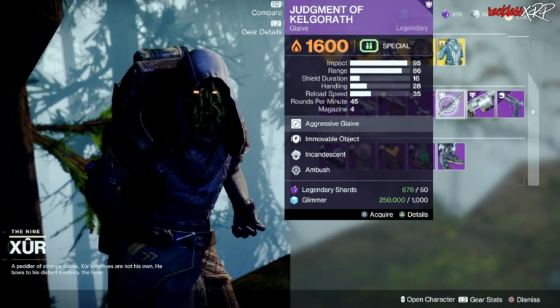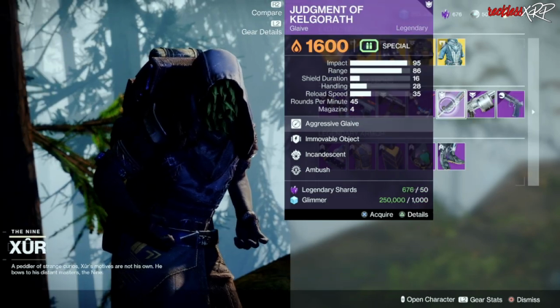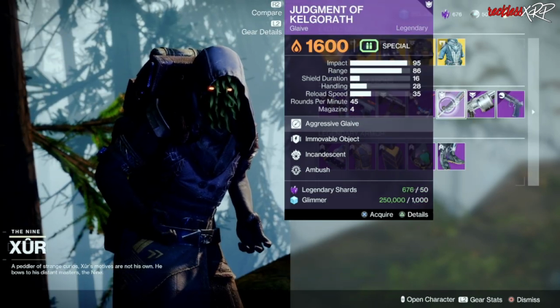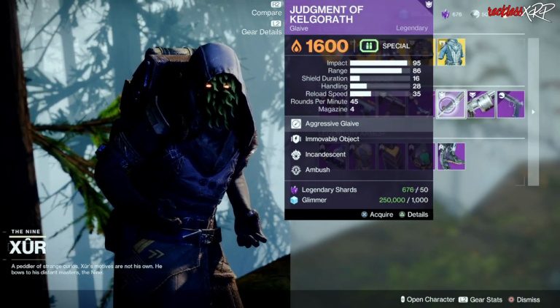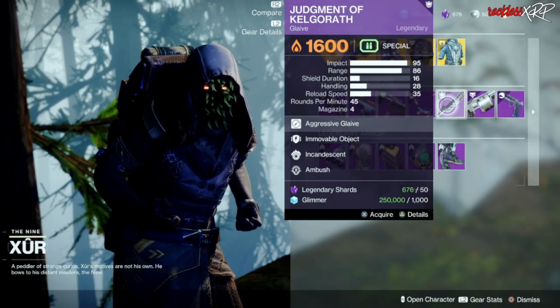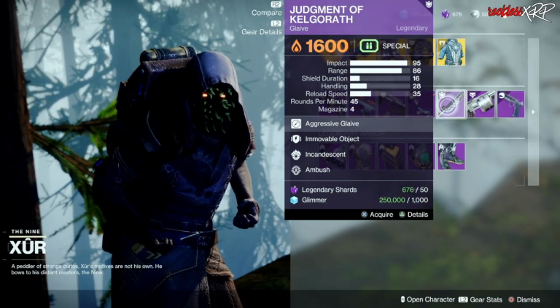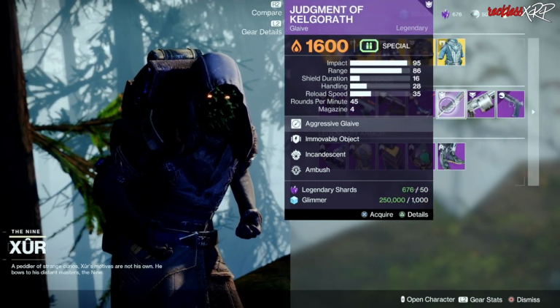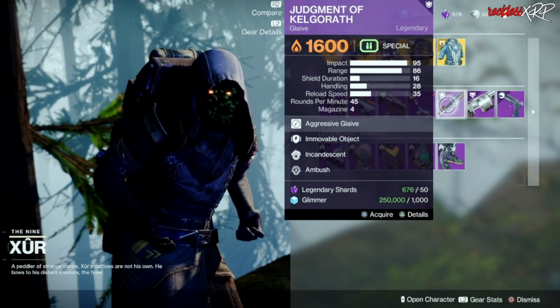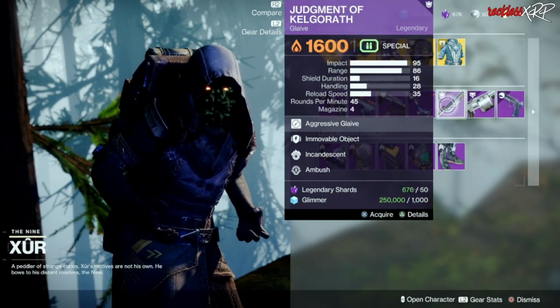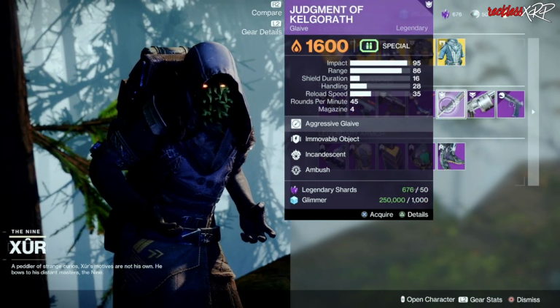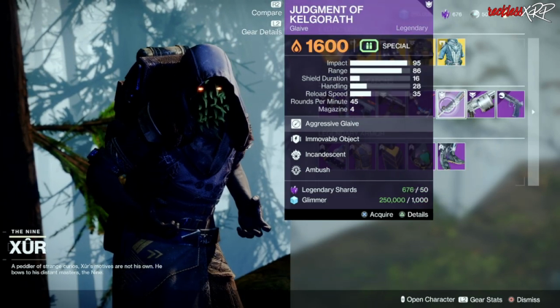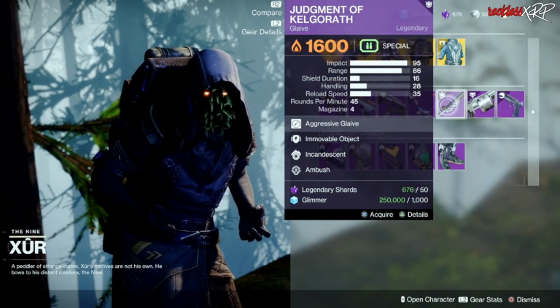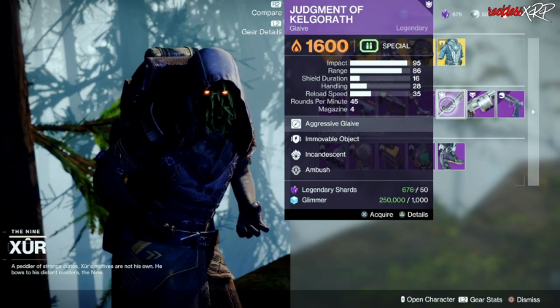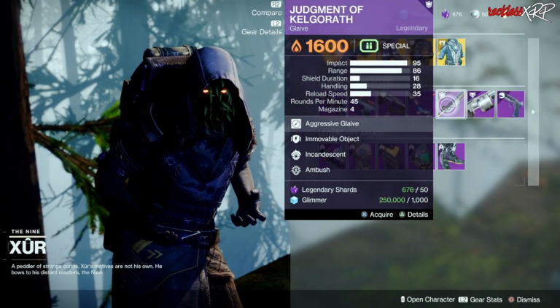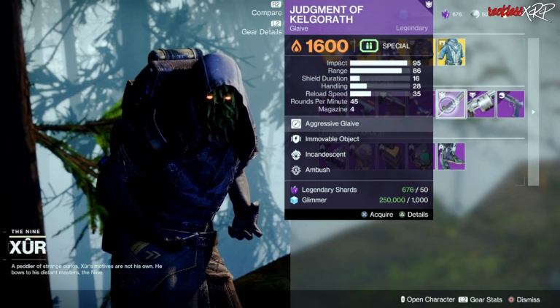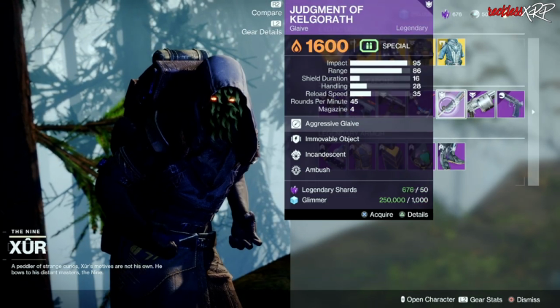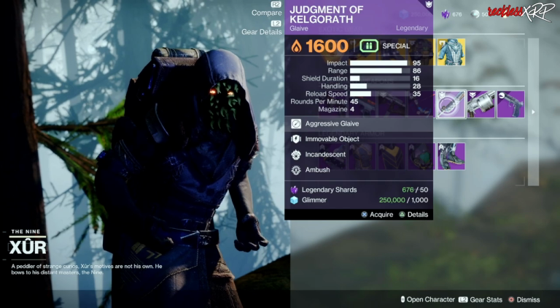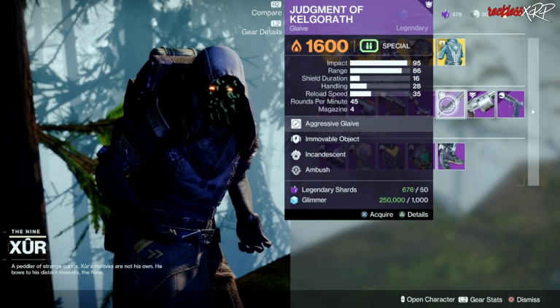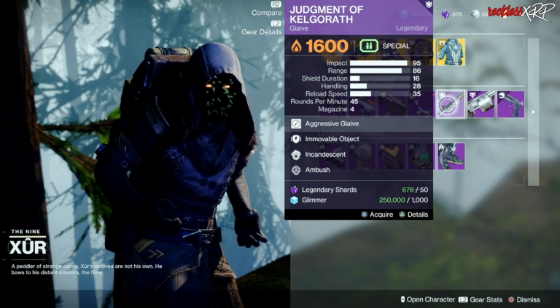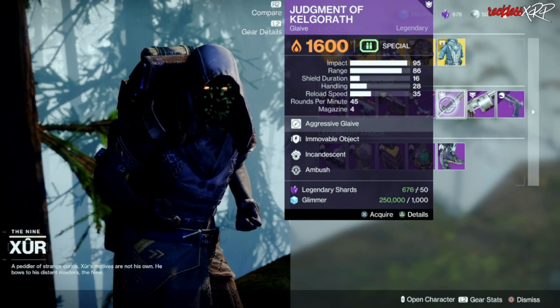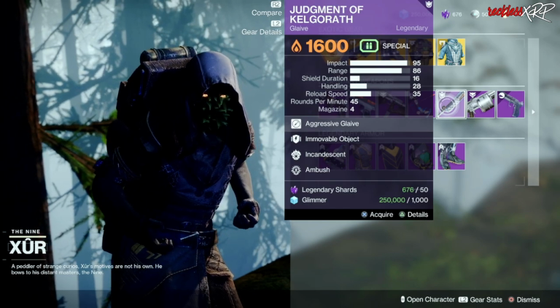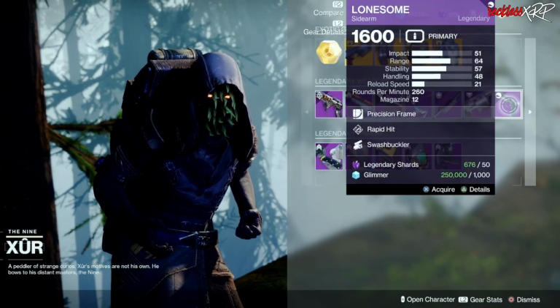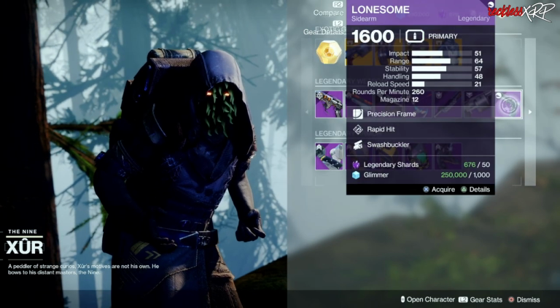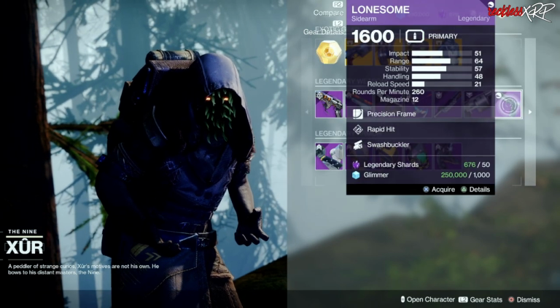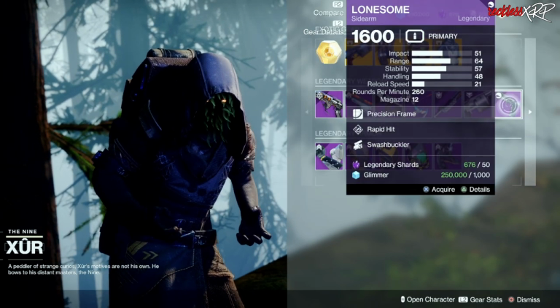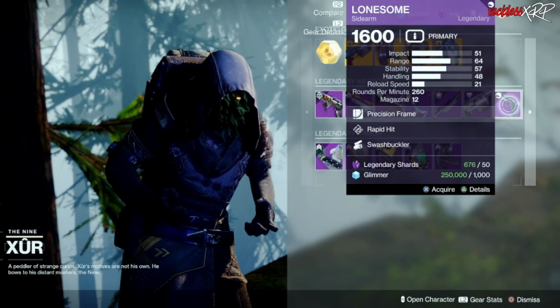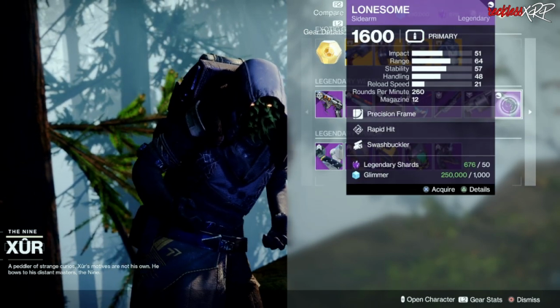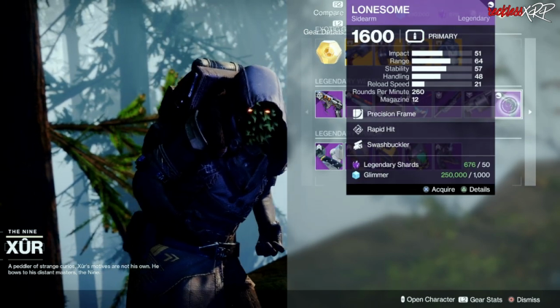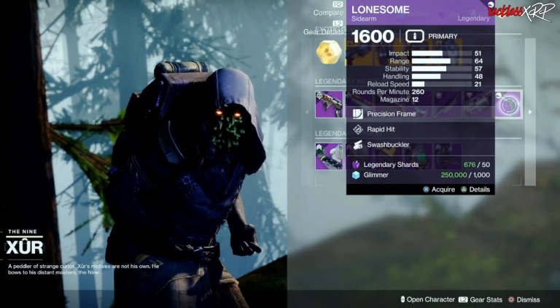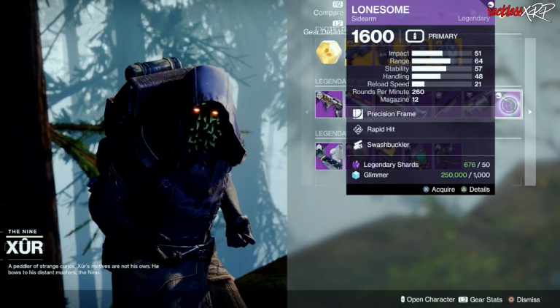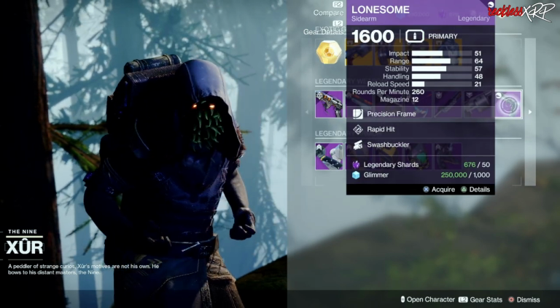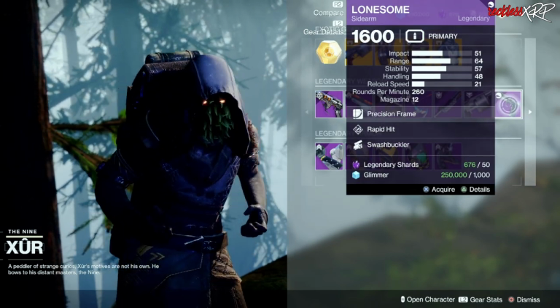For legendary weapons, go ahead and pick up this Judgment of Calgaroth with Immovable Object and Incandescent, as well as this Lonesome with Rapid Hit and Swashbuckler.